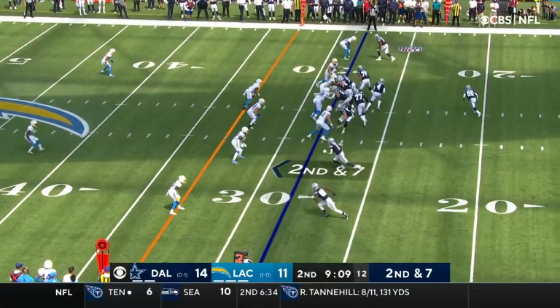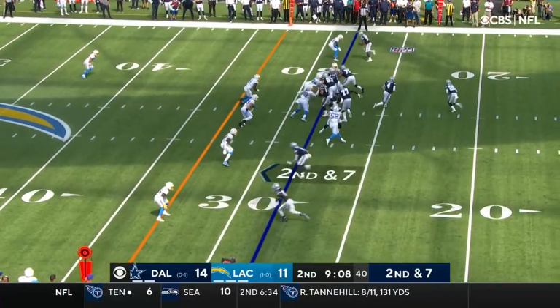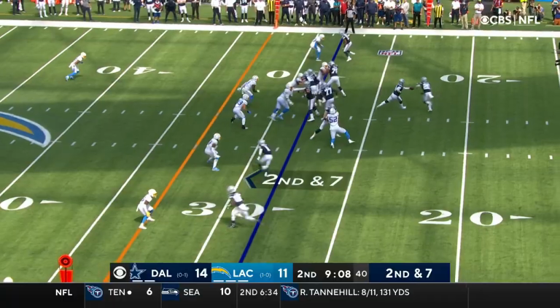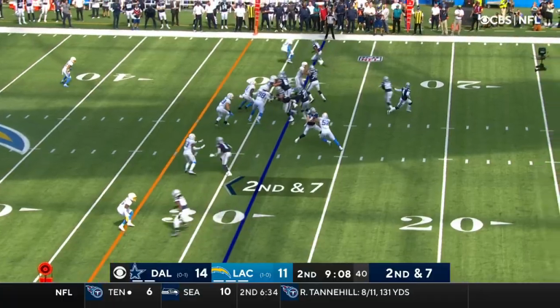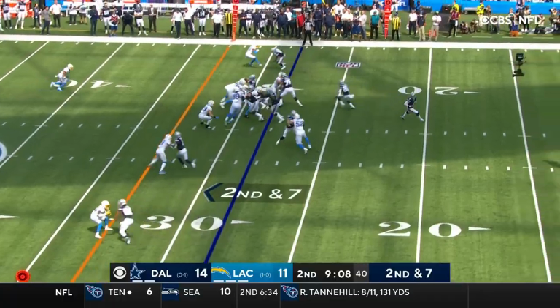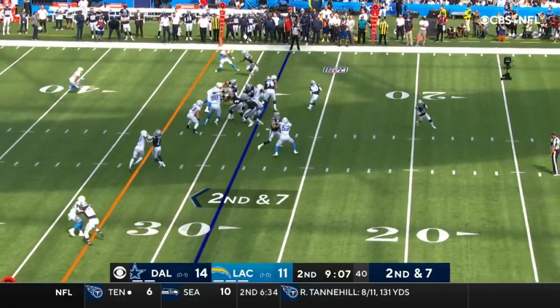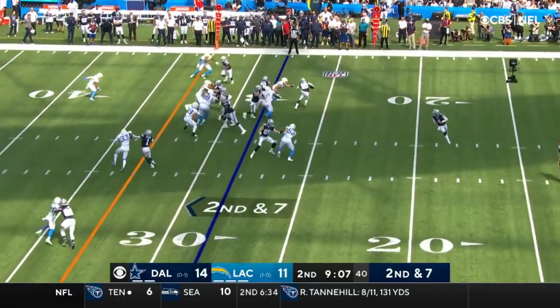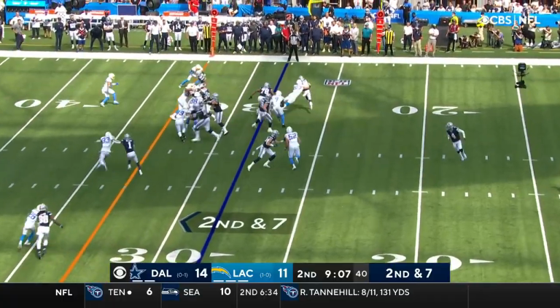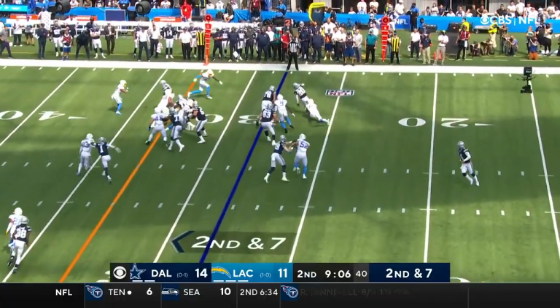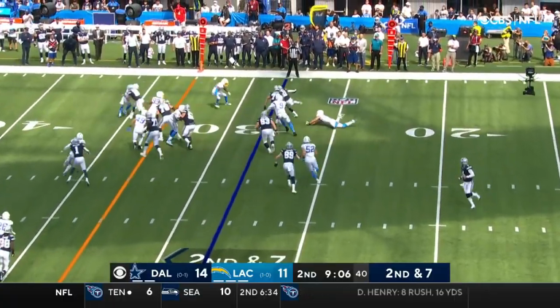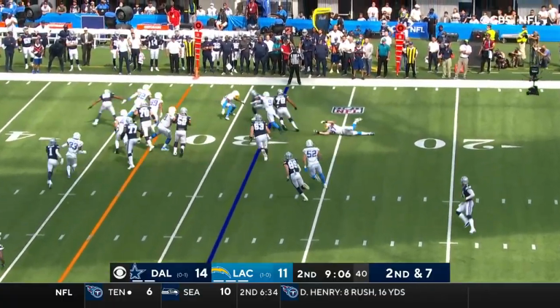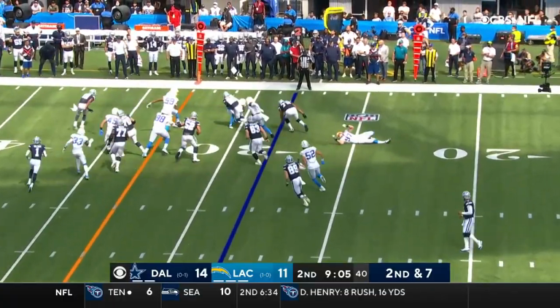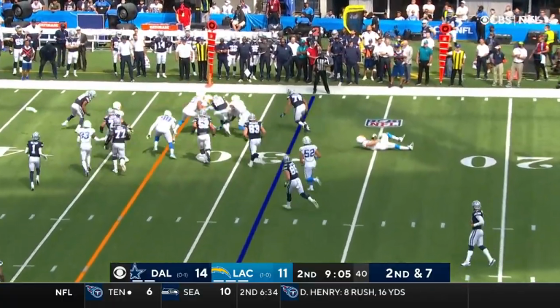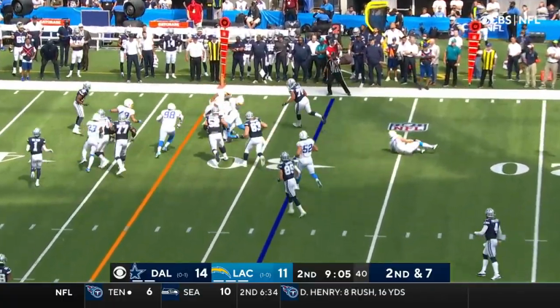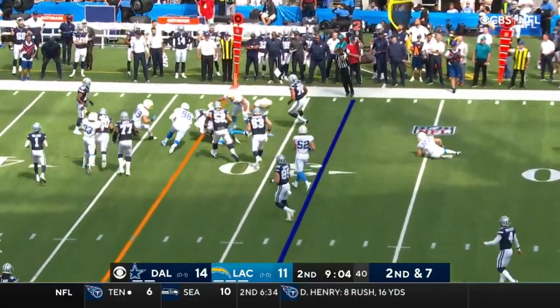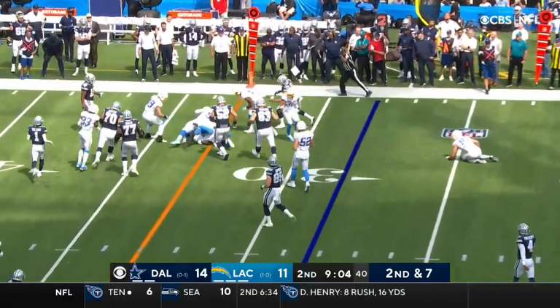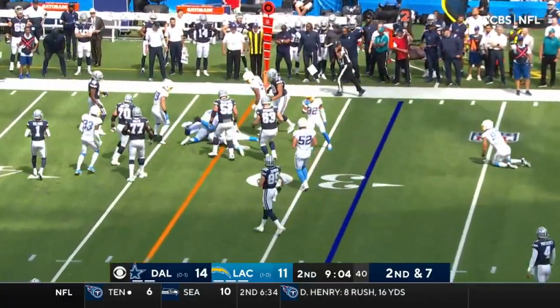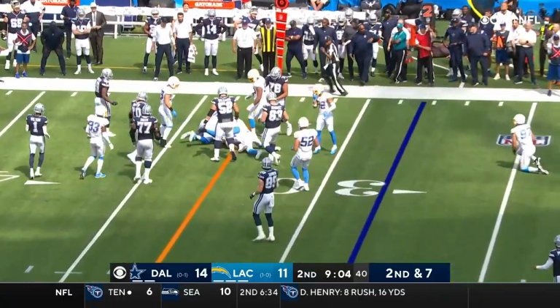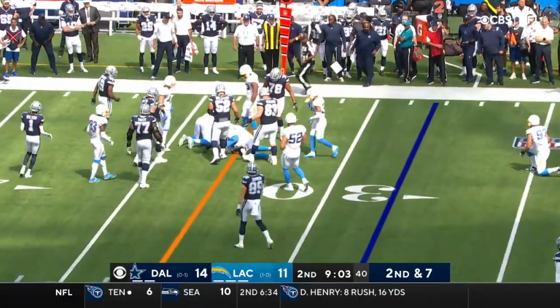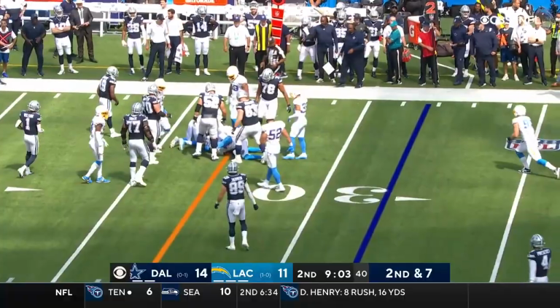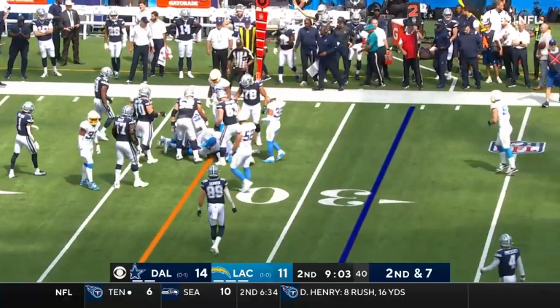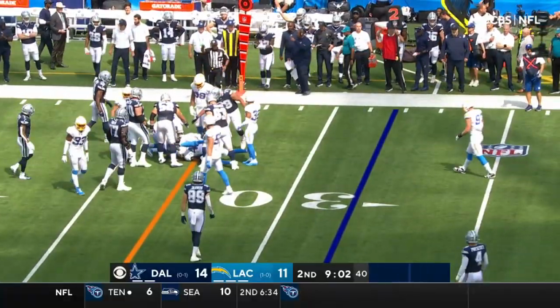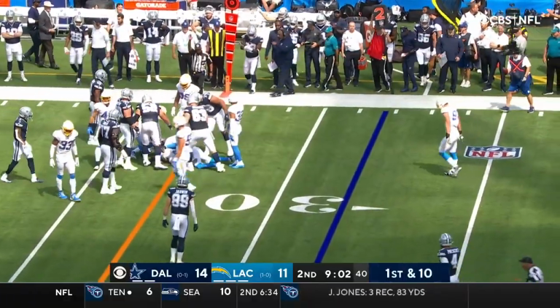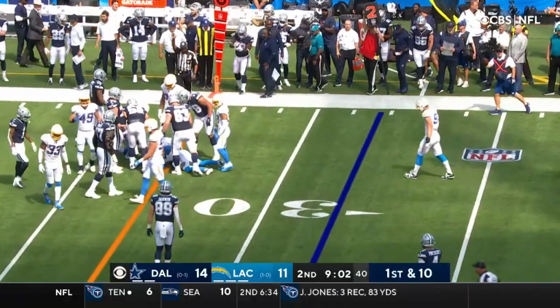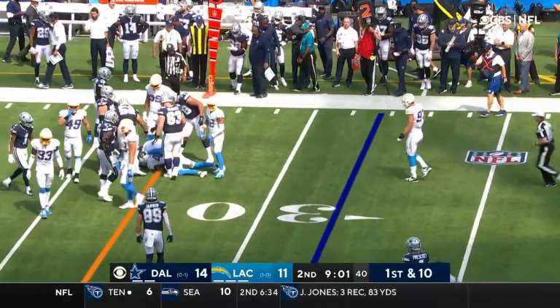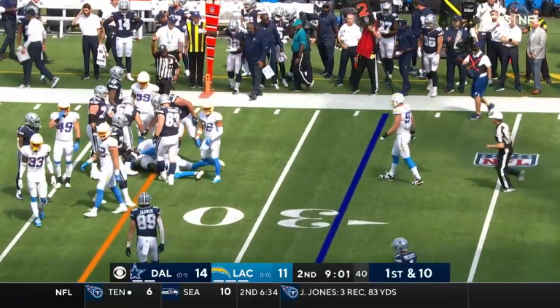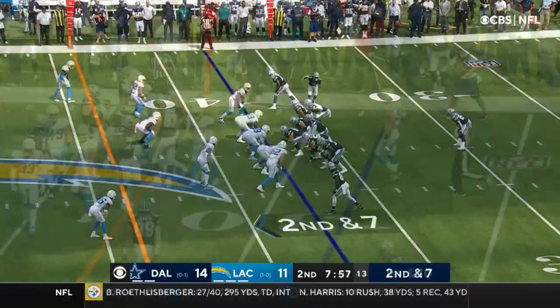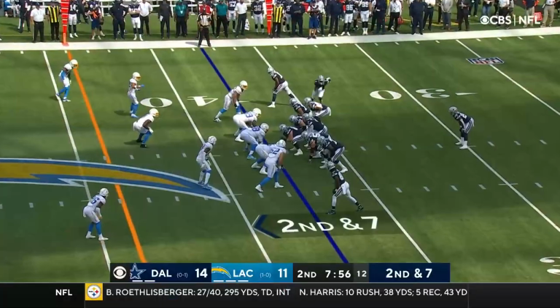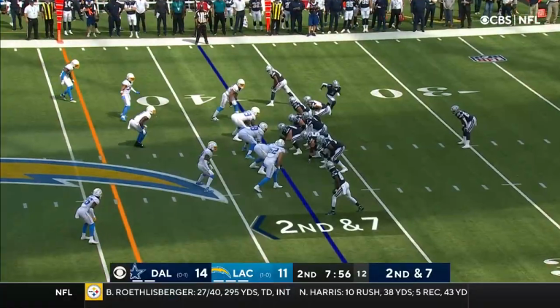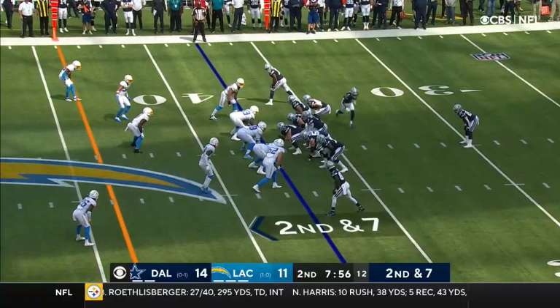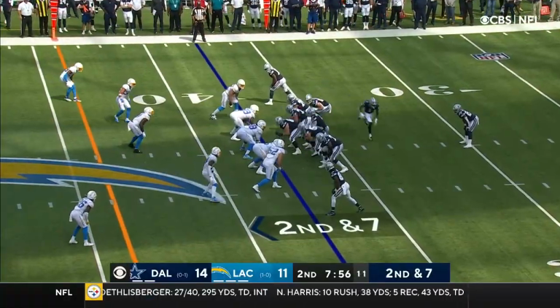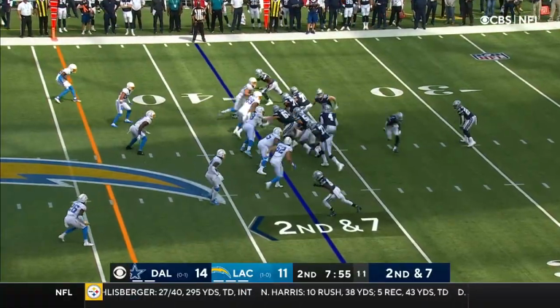Second and seven. Holland slips through a tackle and picks up the first down. He got away from Bosa. With two touchdowns and another one today.